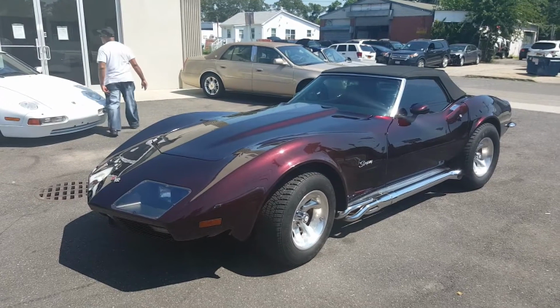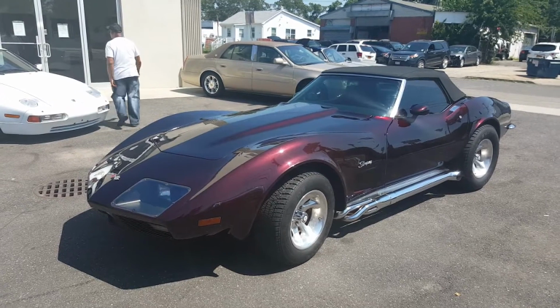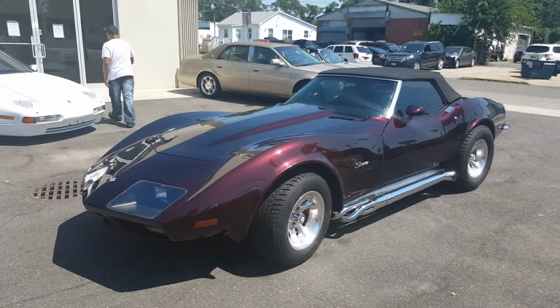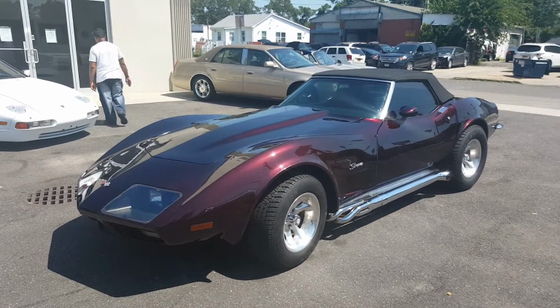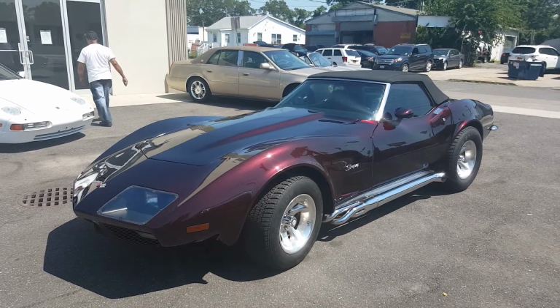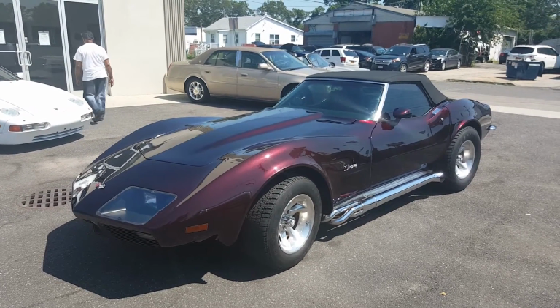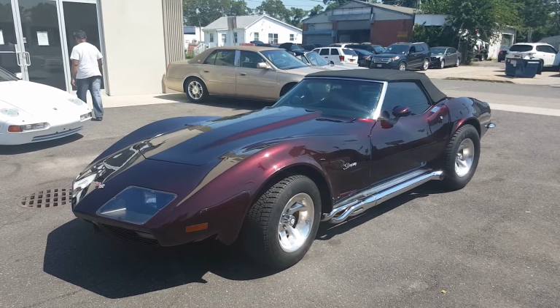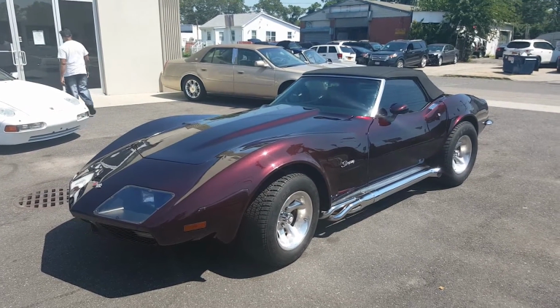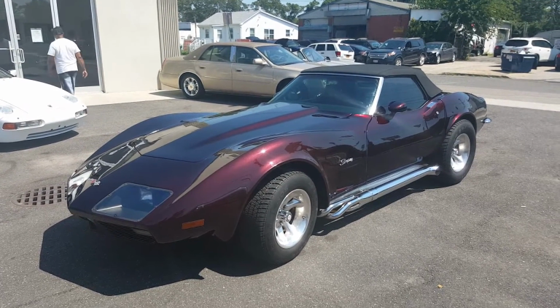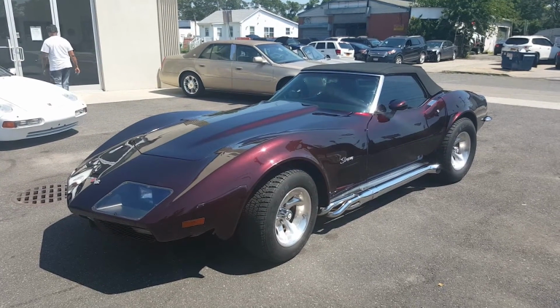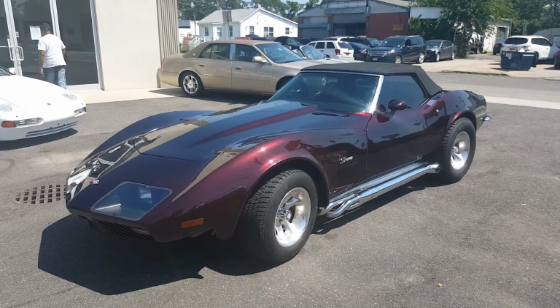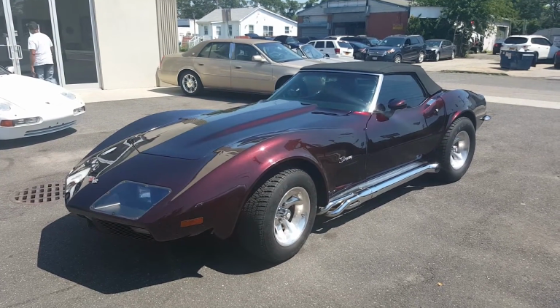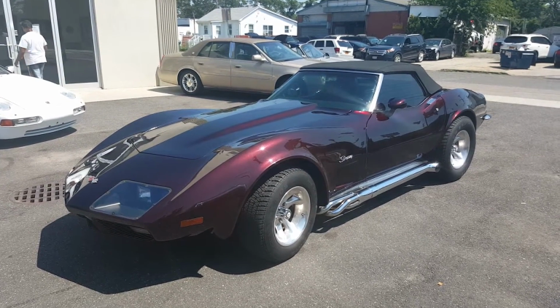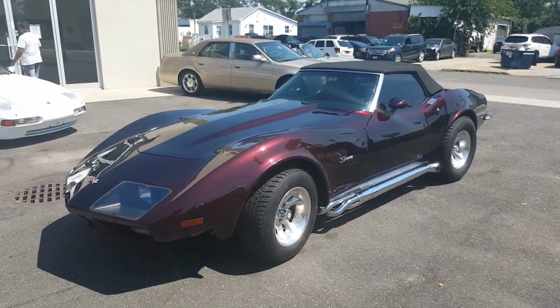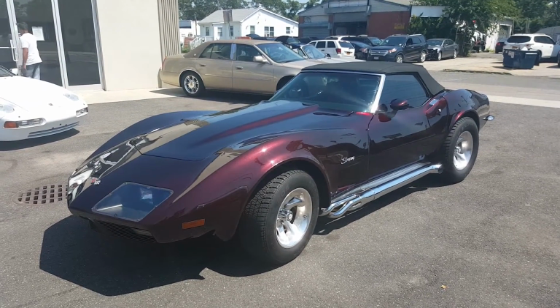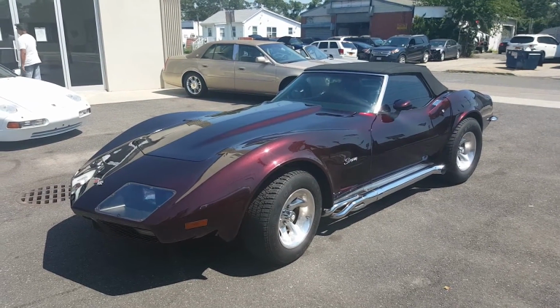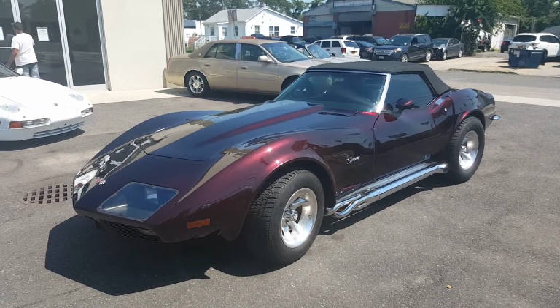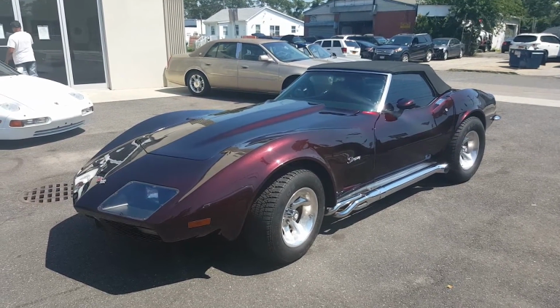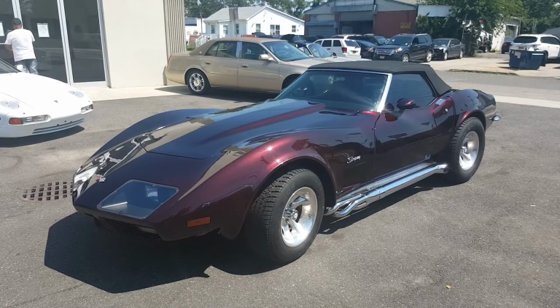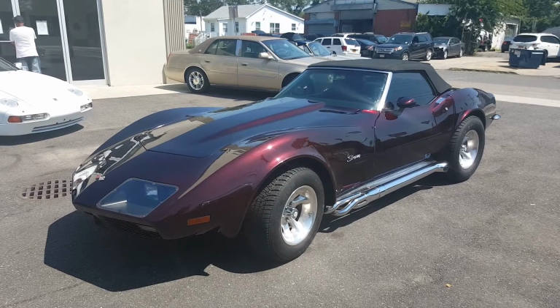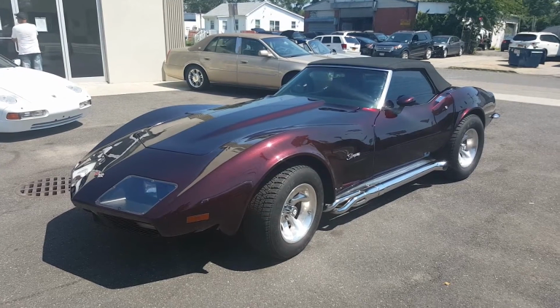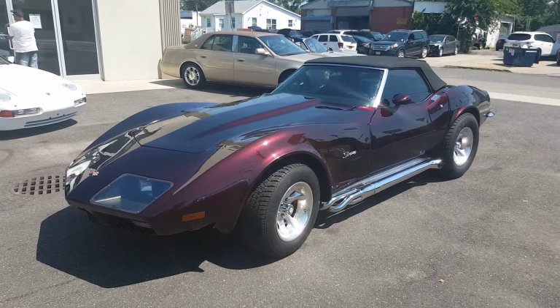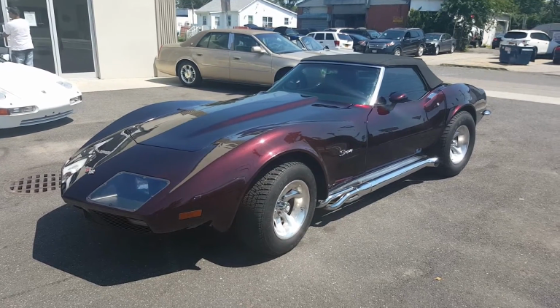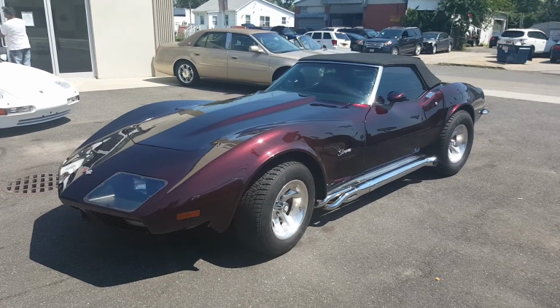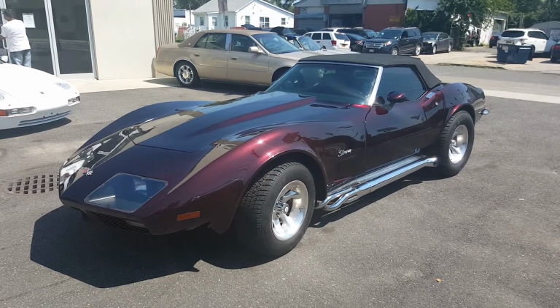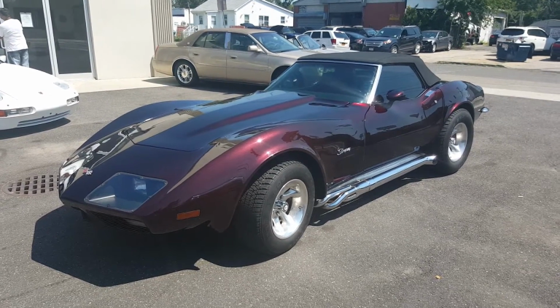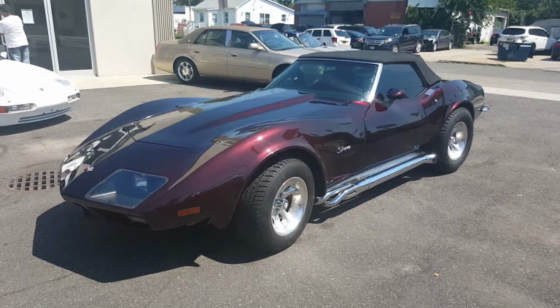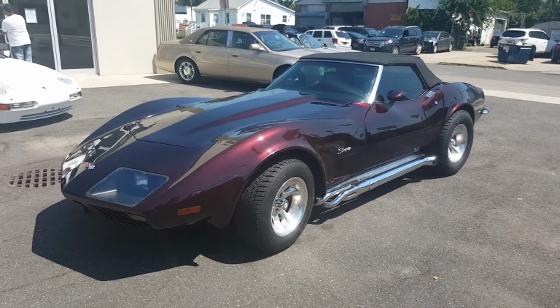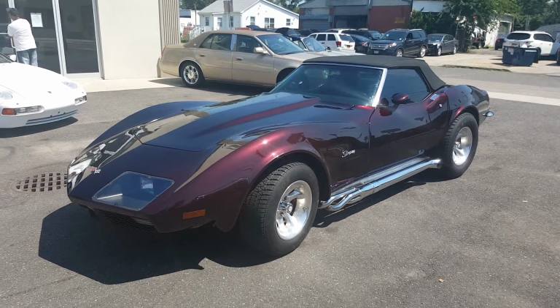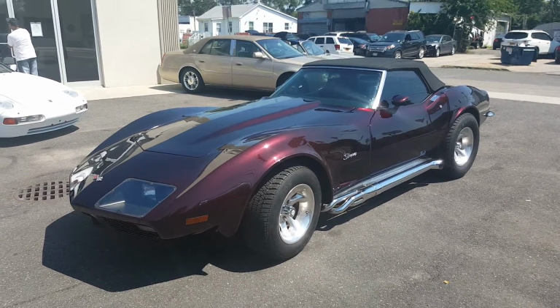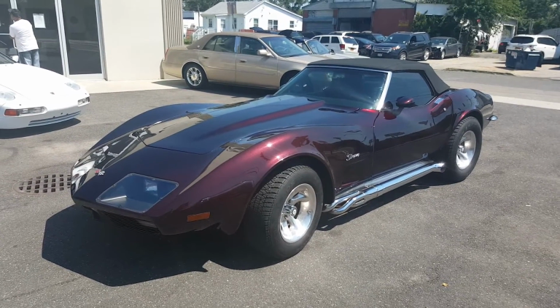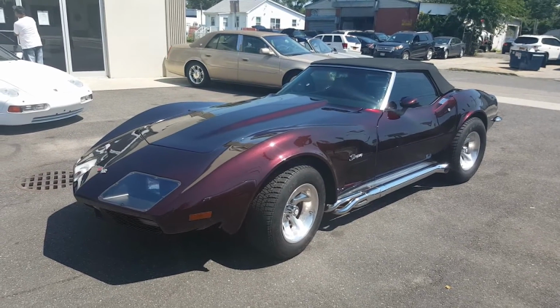Doing great. The car is a fantastic car. What a pretty car — Black Cherry Pearl Metallic, right? That's right. Really cool. So tell us a little bit about it.